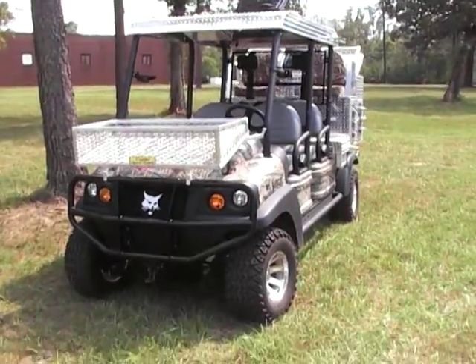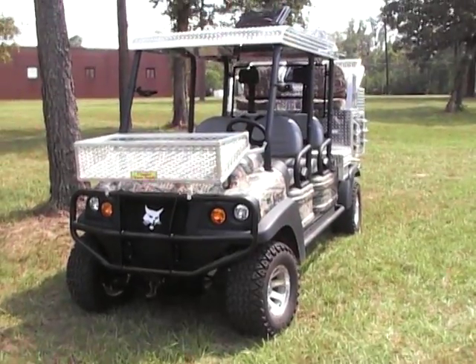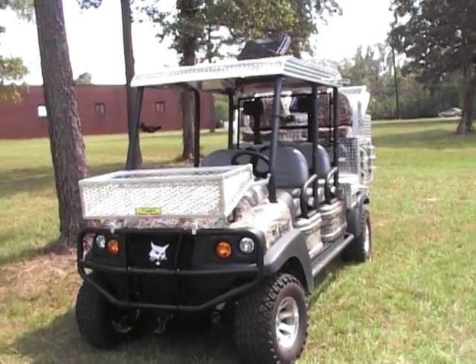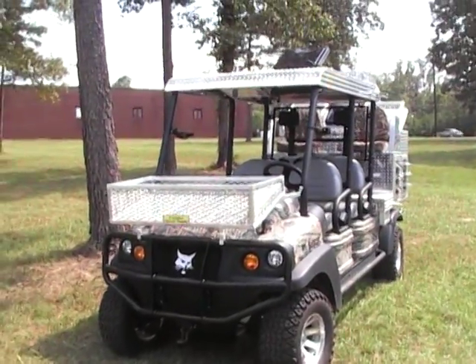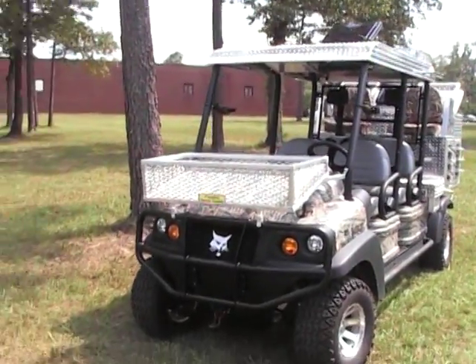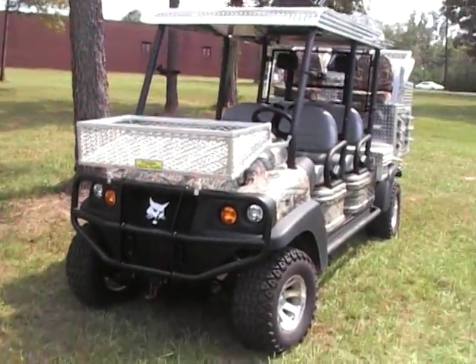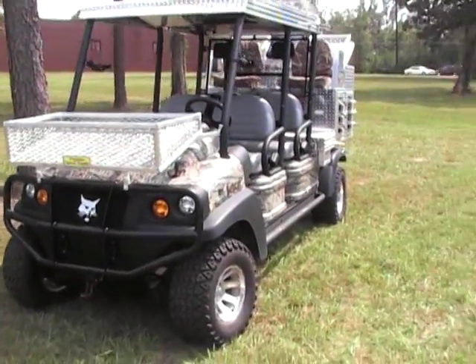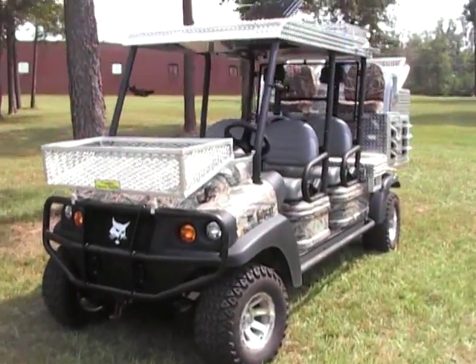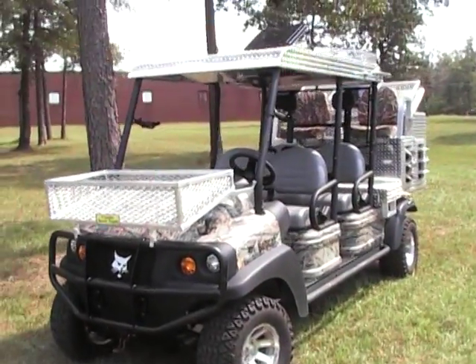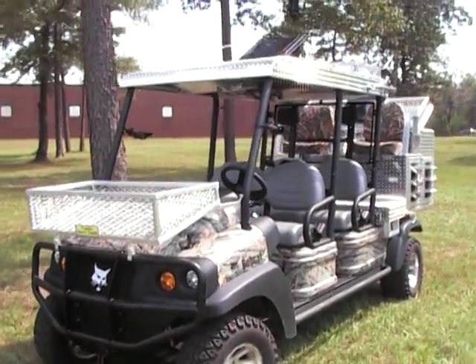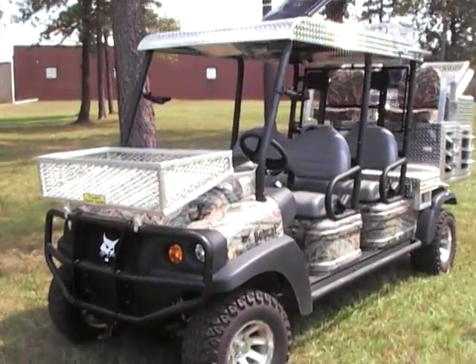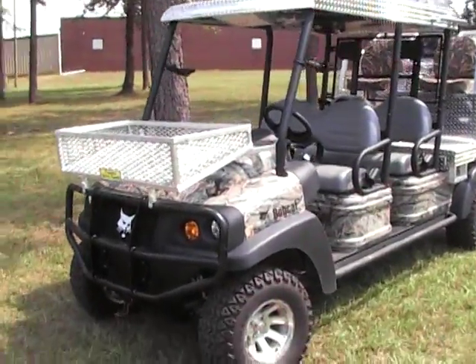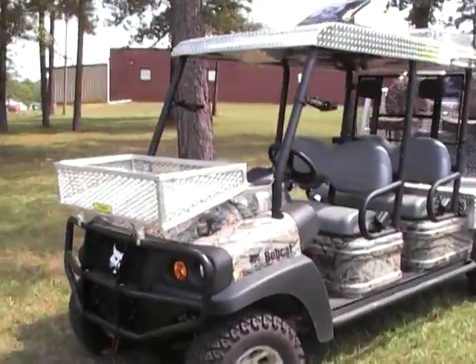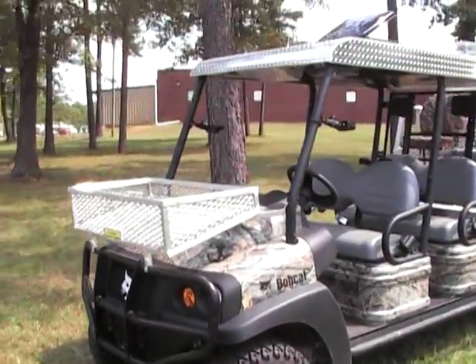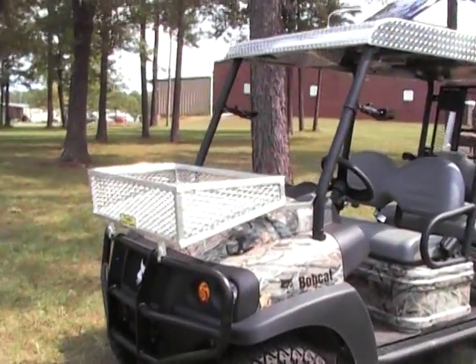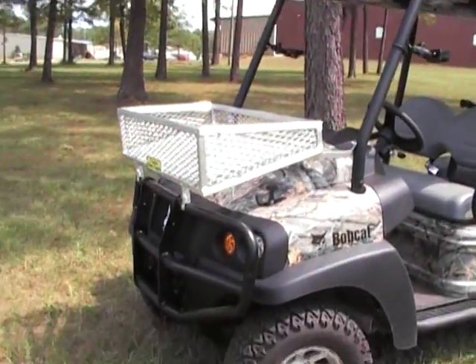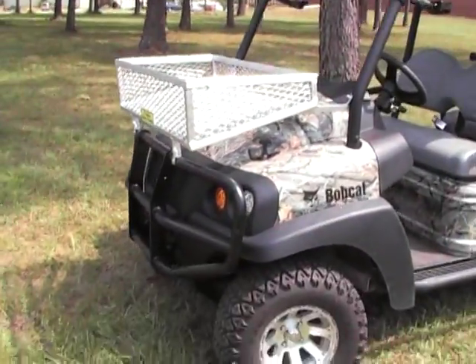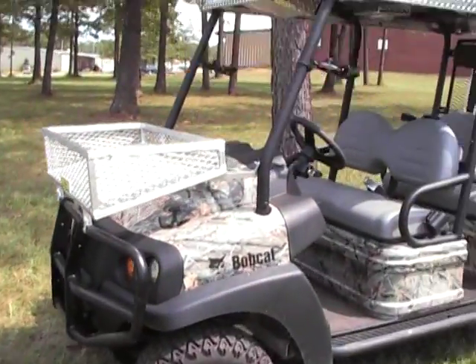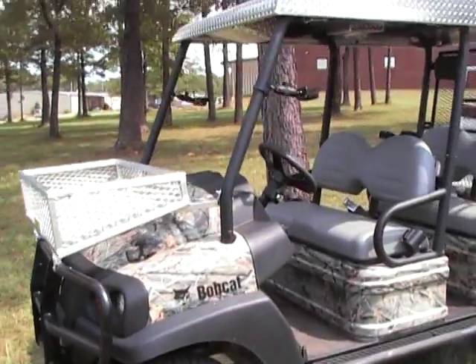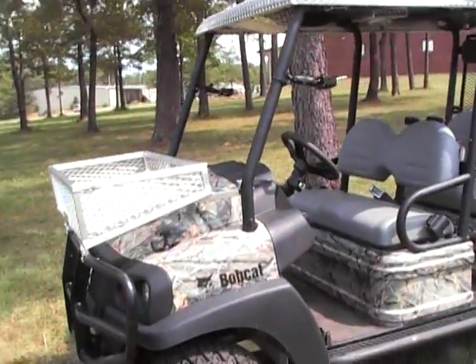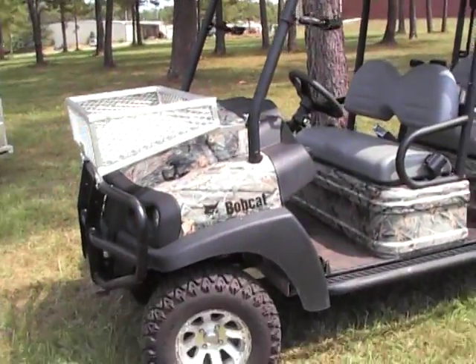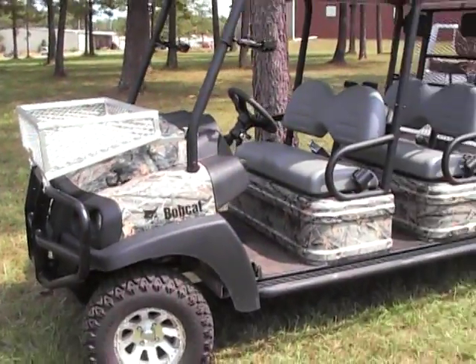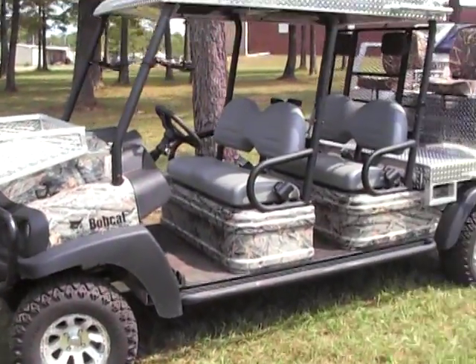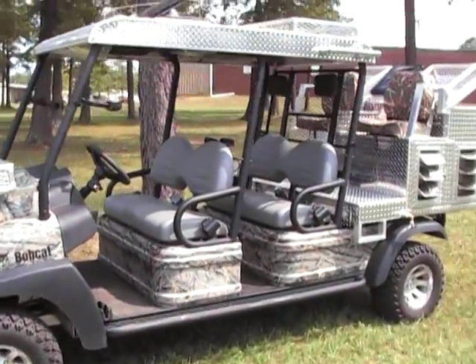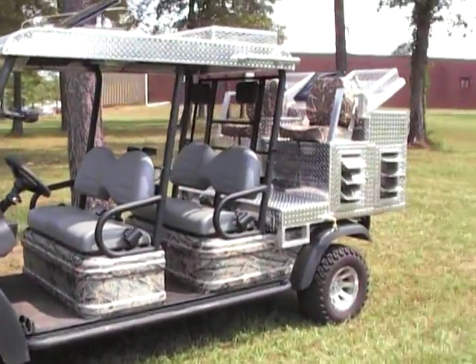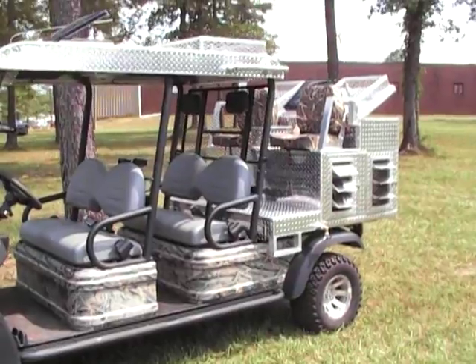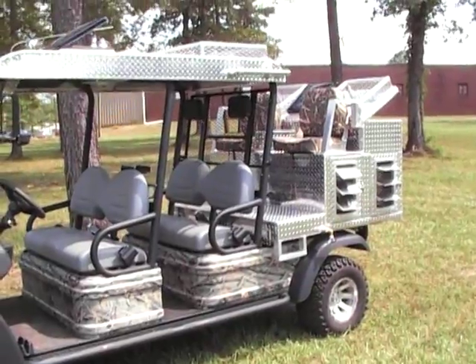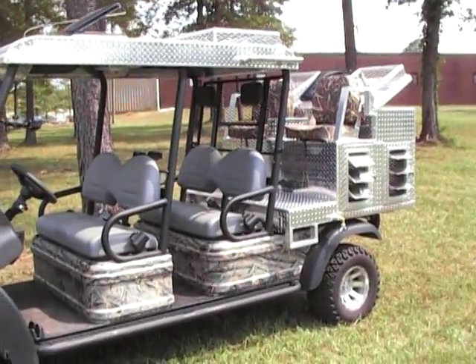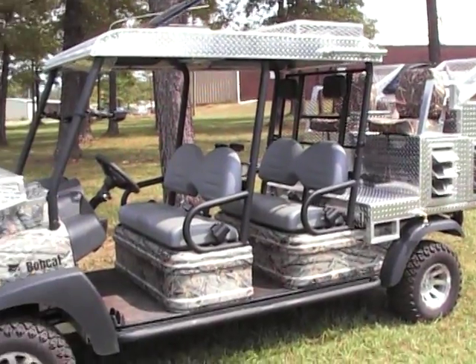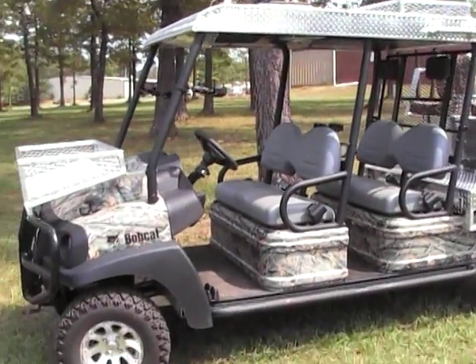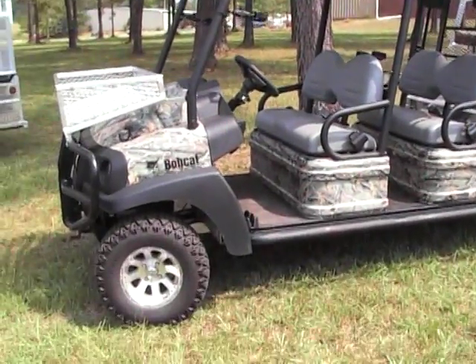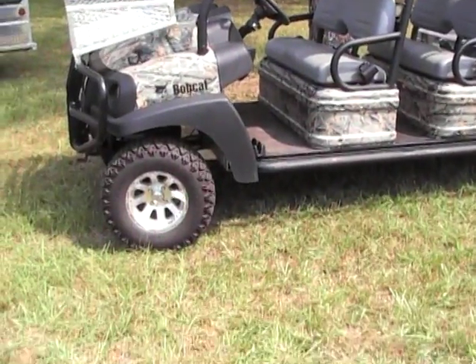You can completely trick out your ATV to the point of making everybody jealous. You see what we've done to this Bobcat Club Car — four wheel drive.